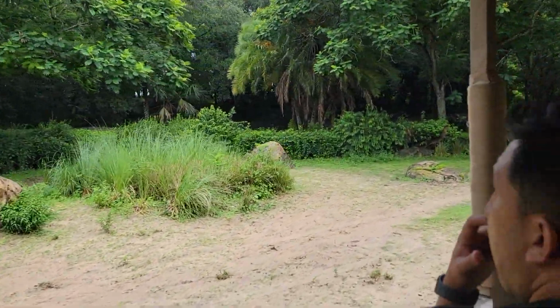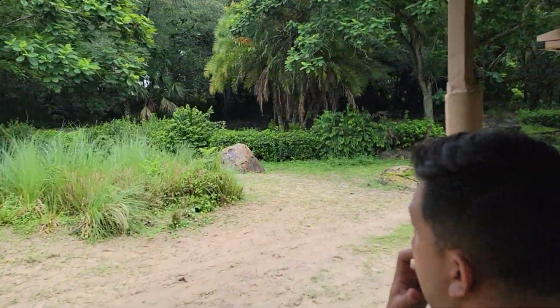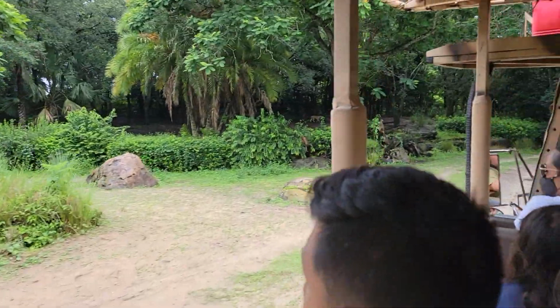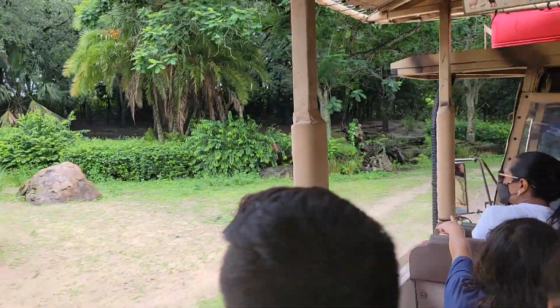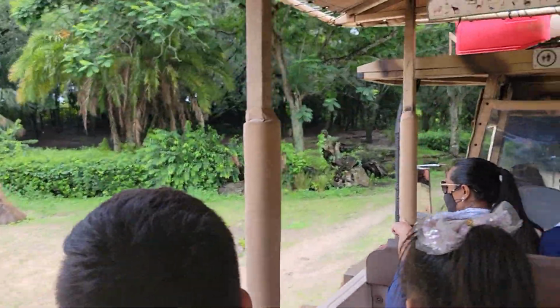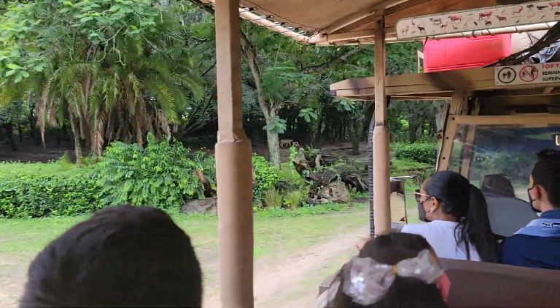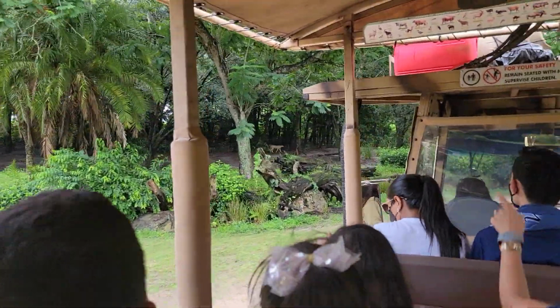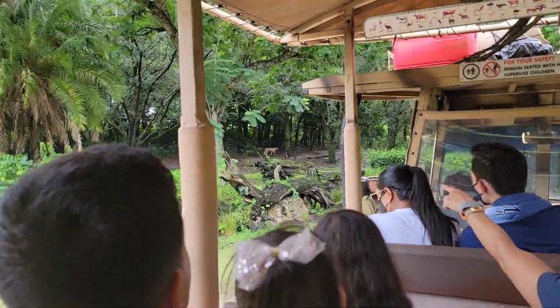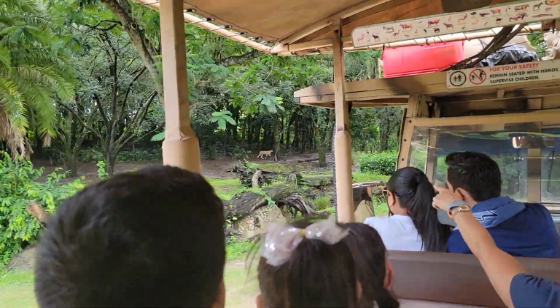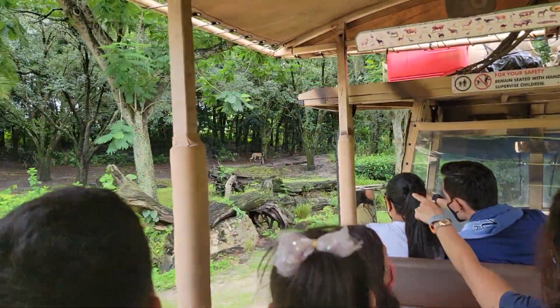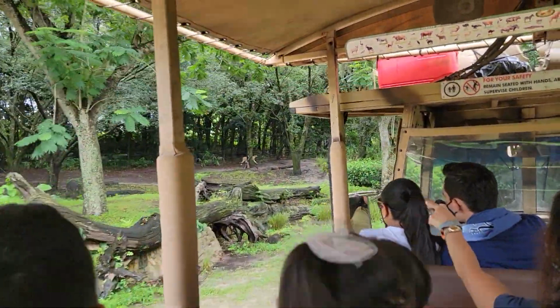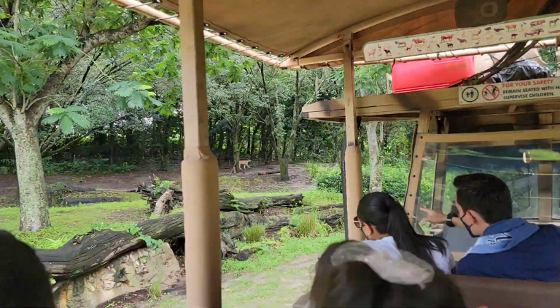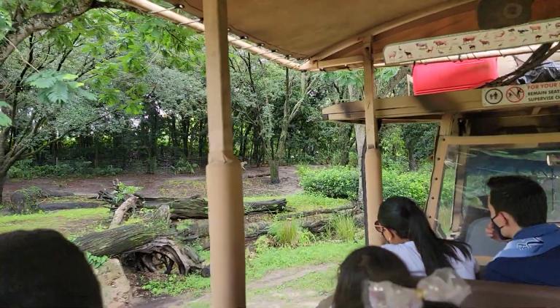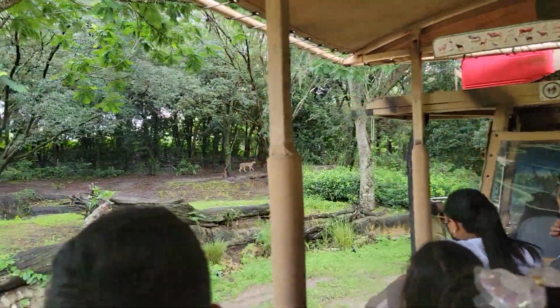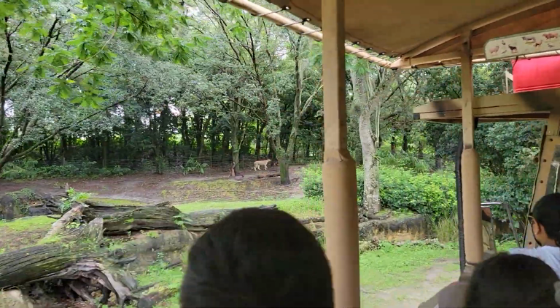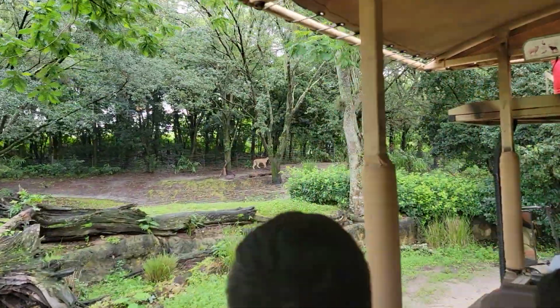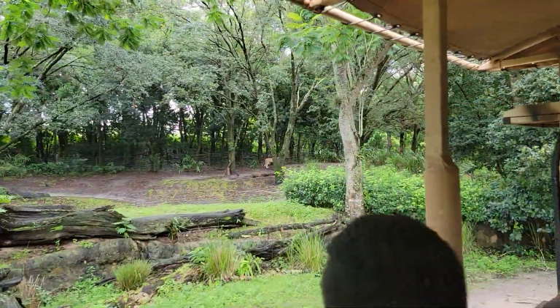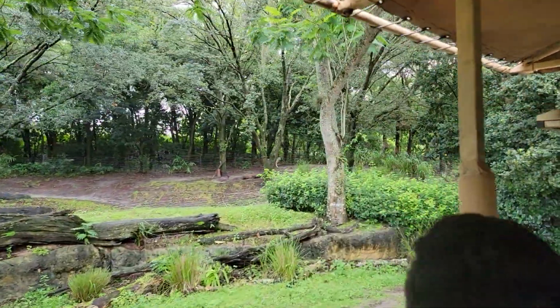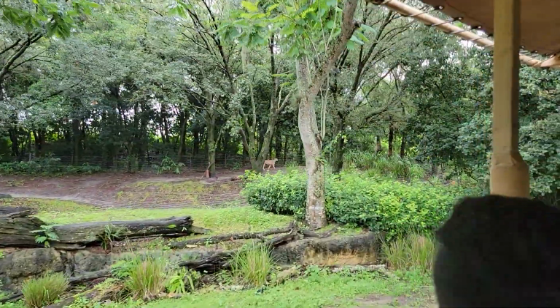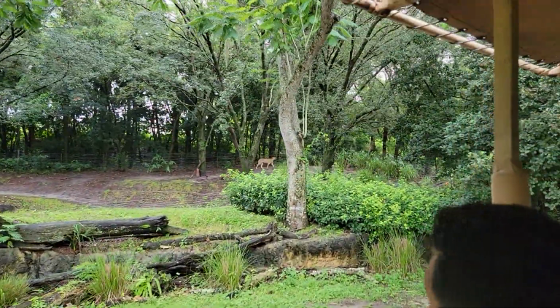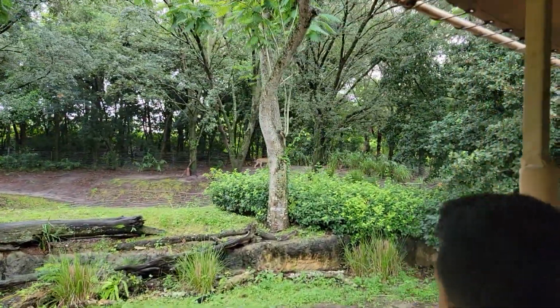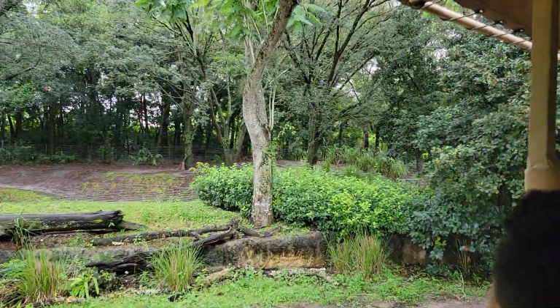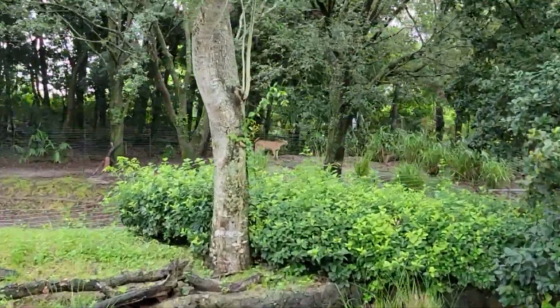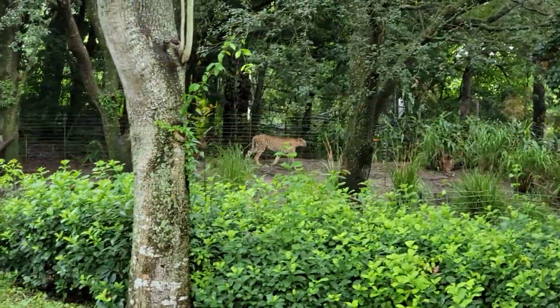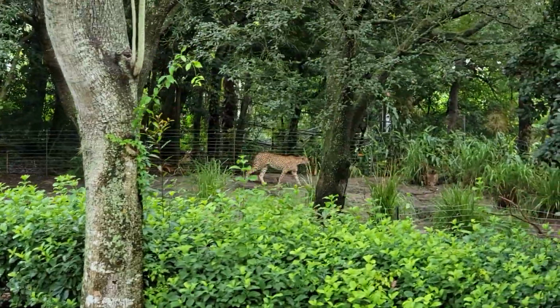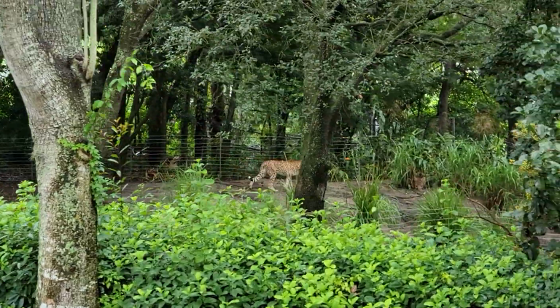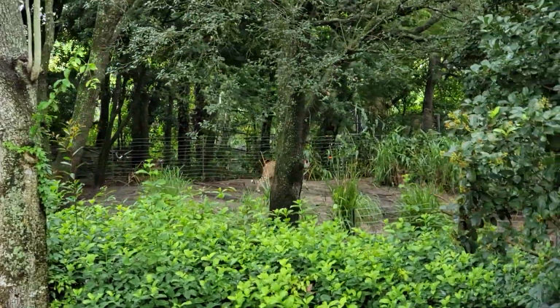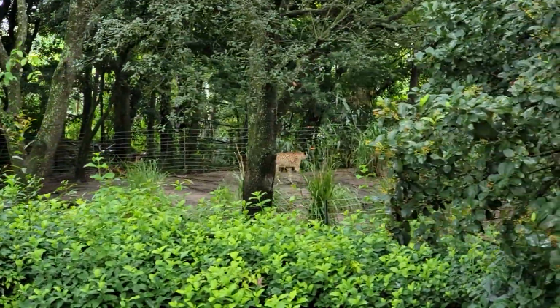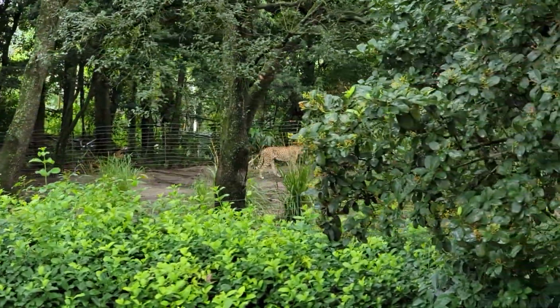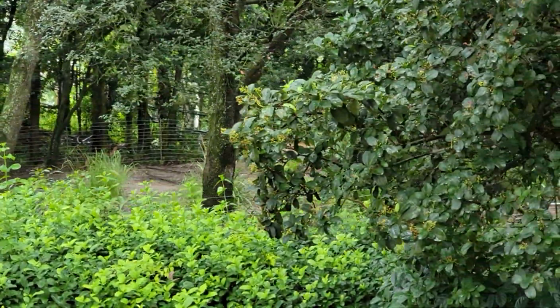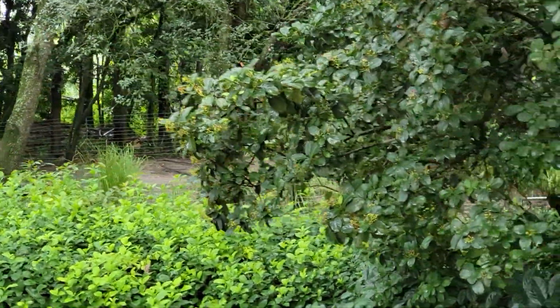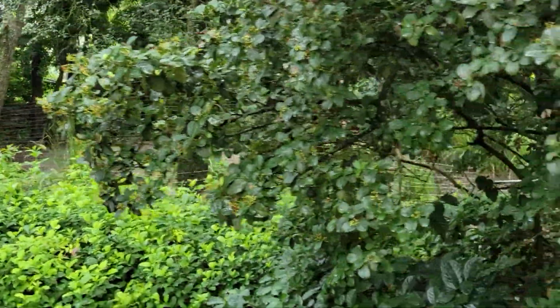There's actually one walking around right up here. Can you see that? They will use that long tail of theirs — it kind of works as a rudder when they're running. Their nails also won't retract, so they stay out to help them gain traction.